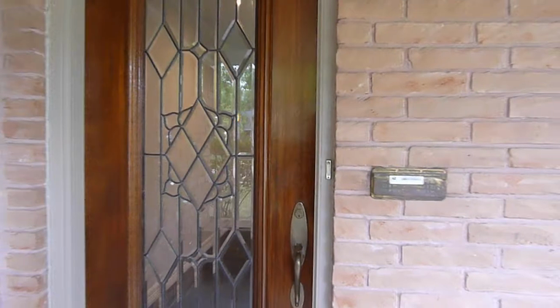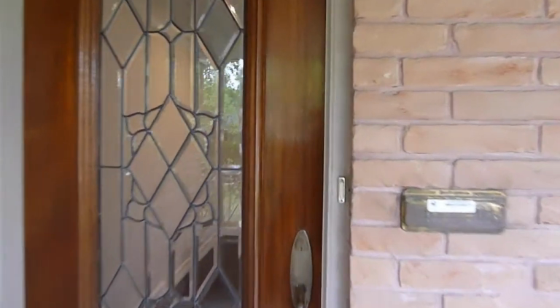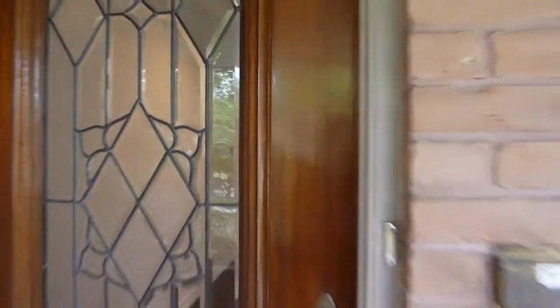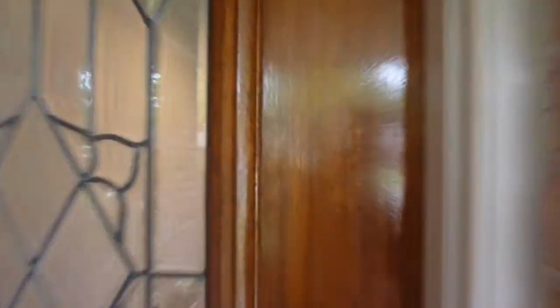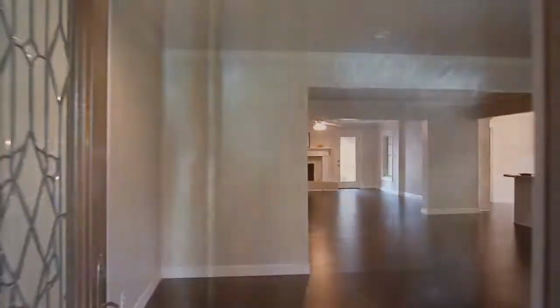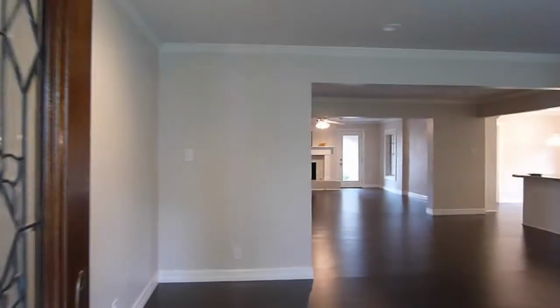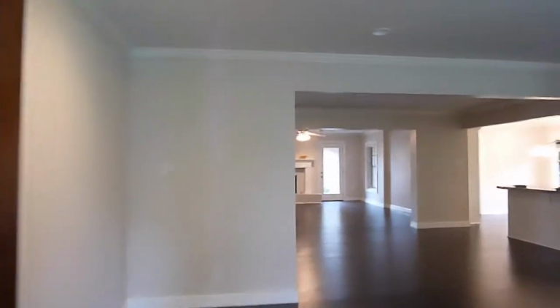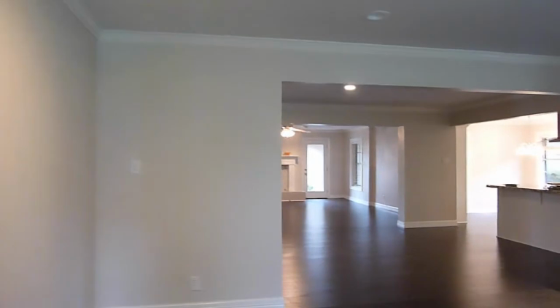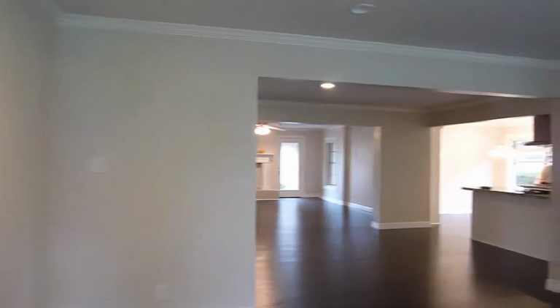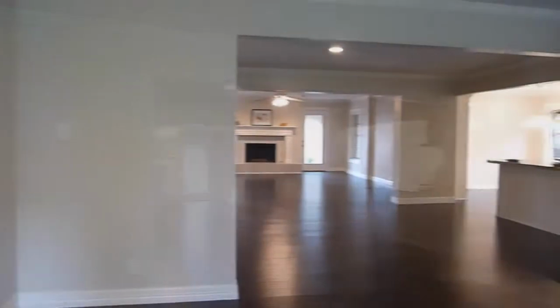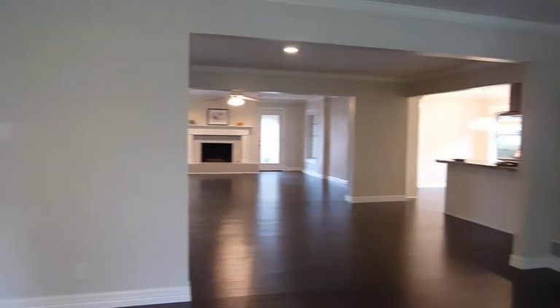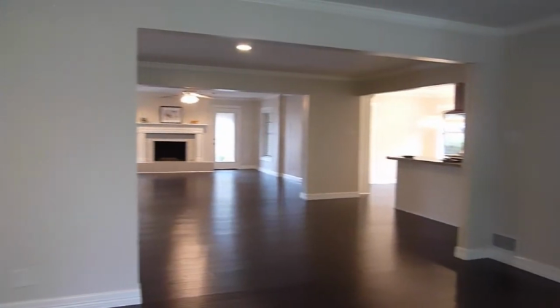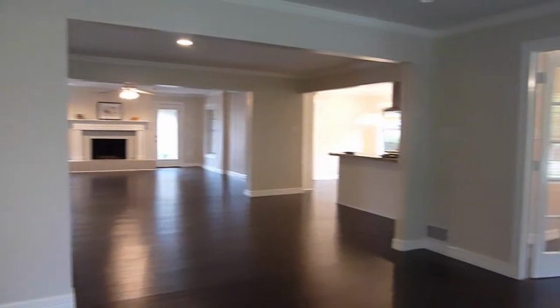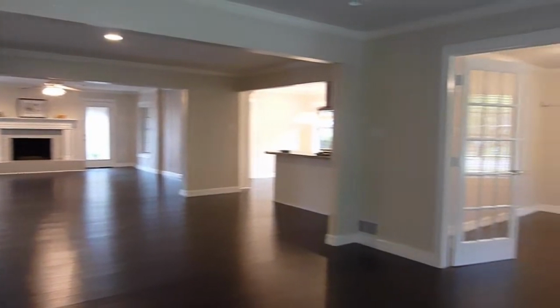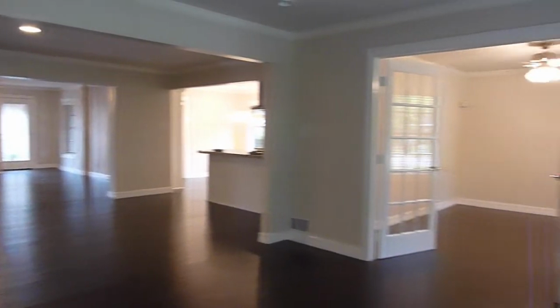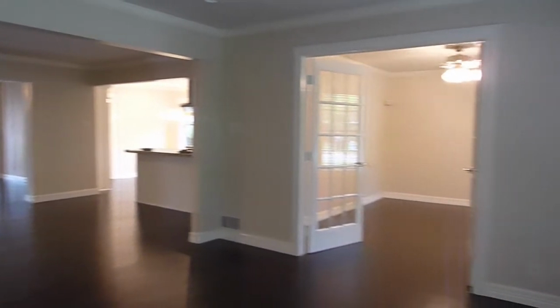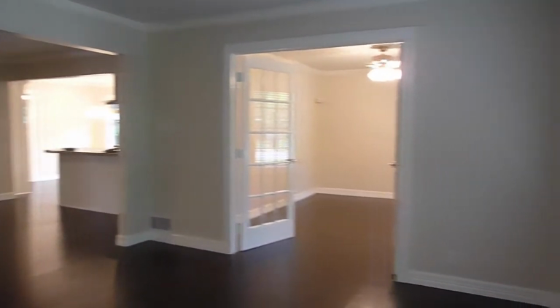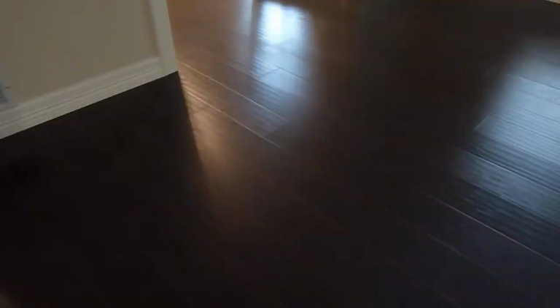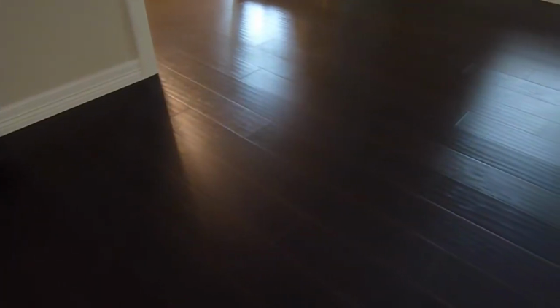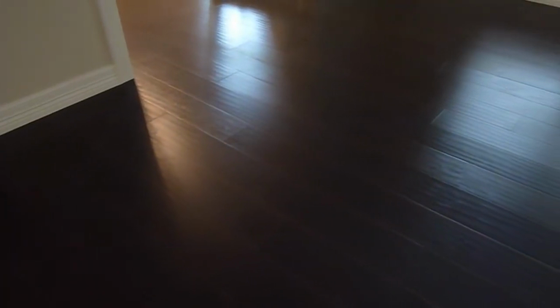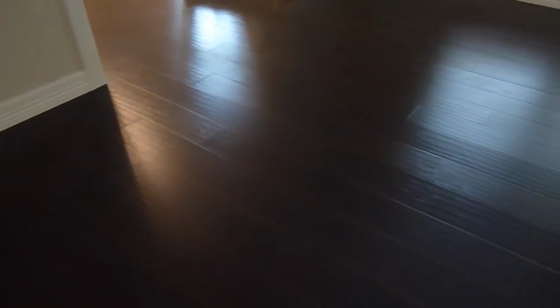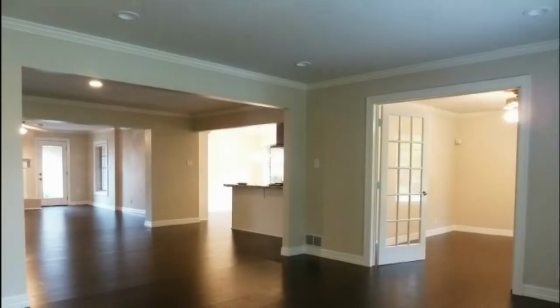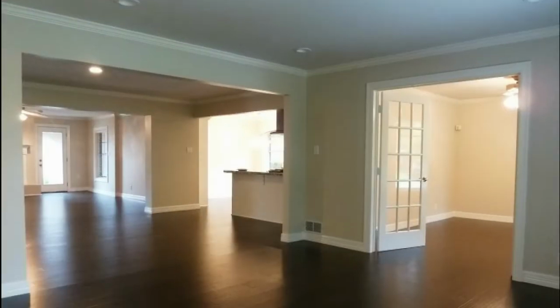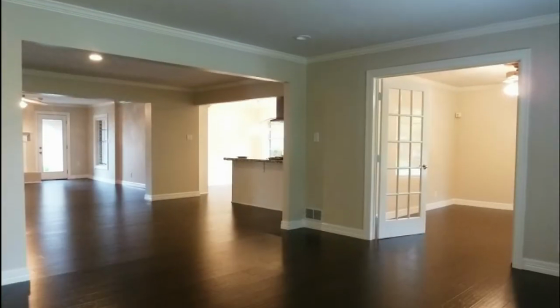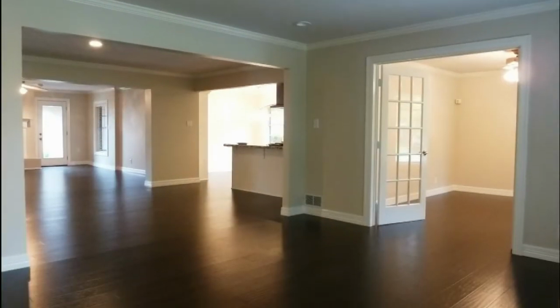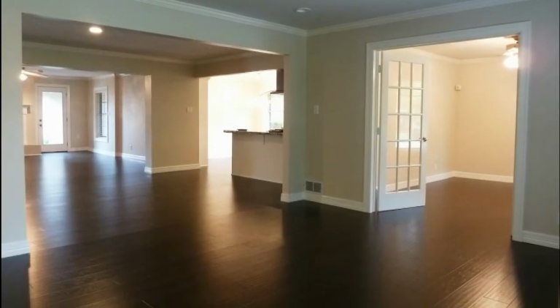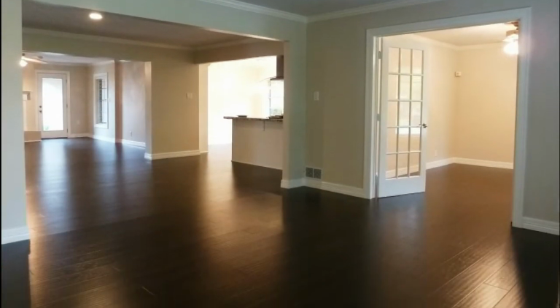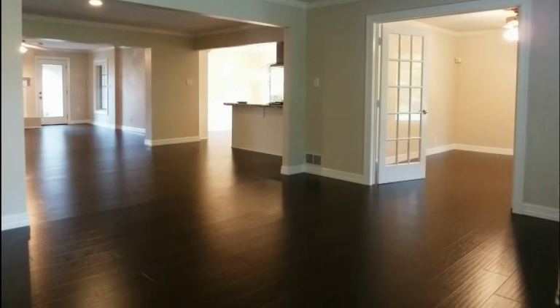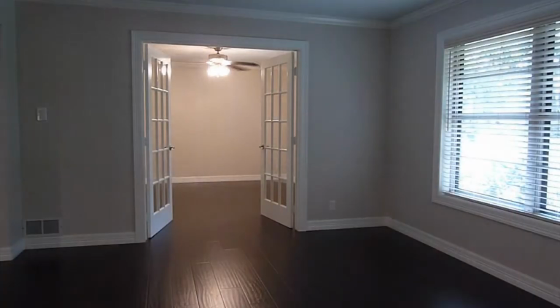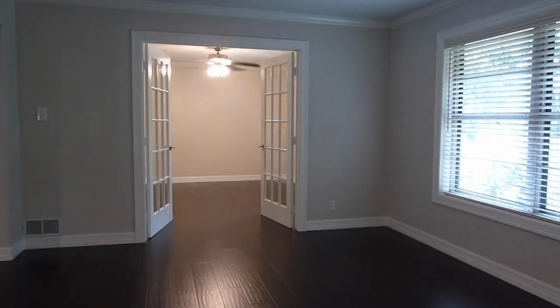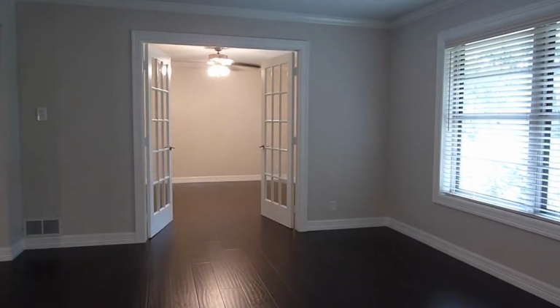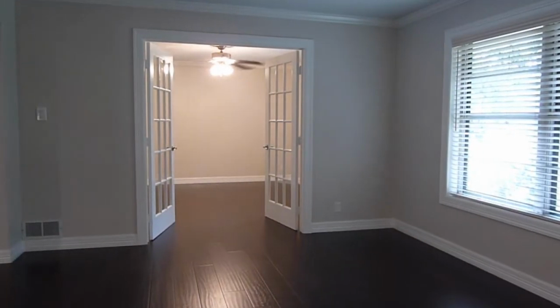Upon entering the home, you'll notice the spacious open floor plan, neutral colors, and engineered laminate flooring.